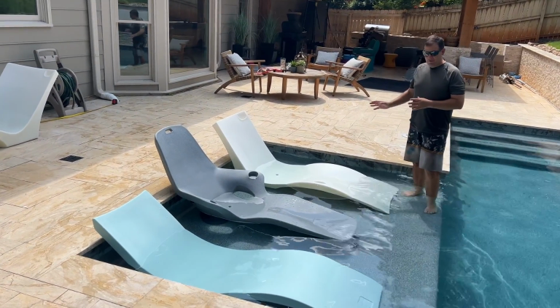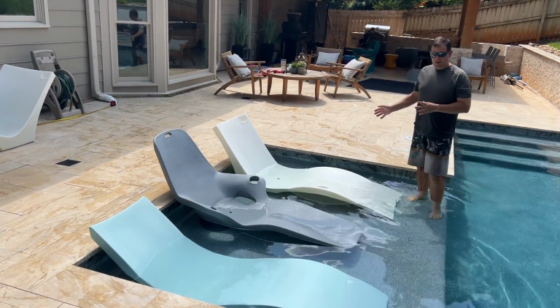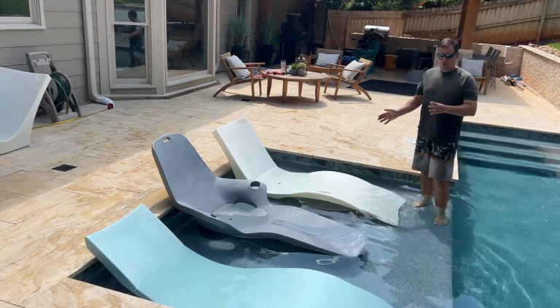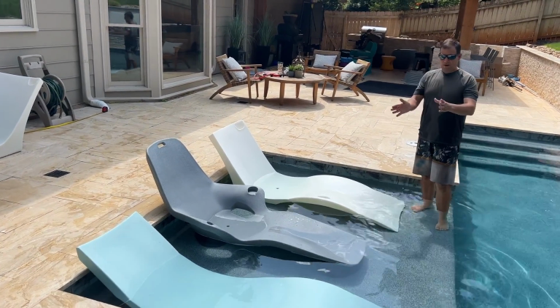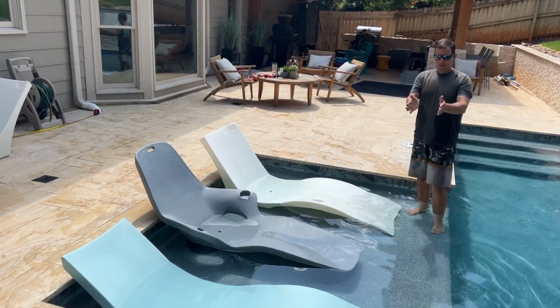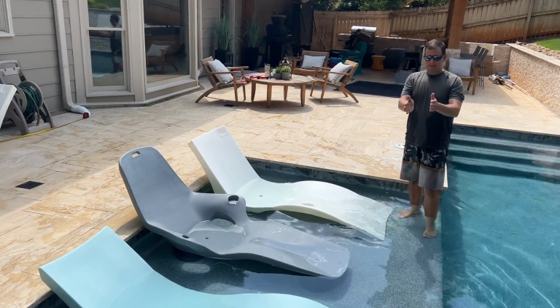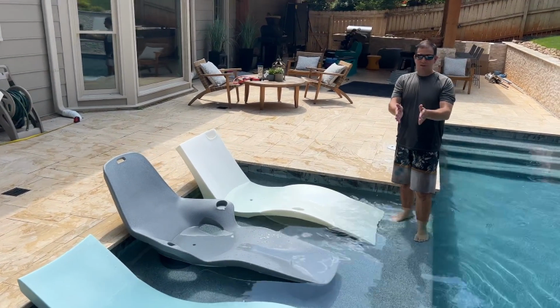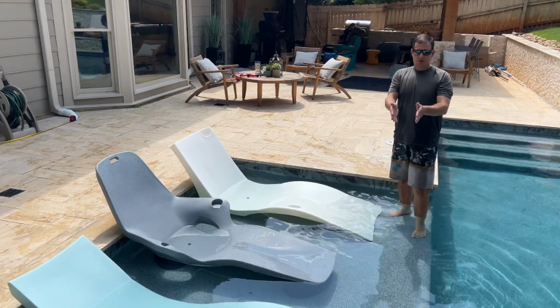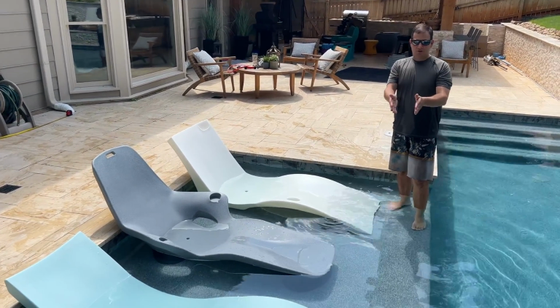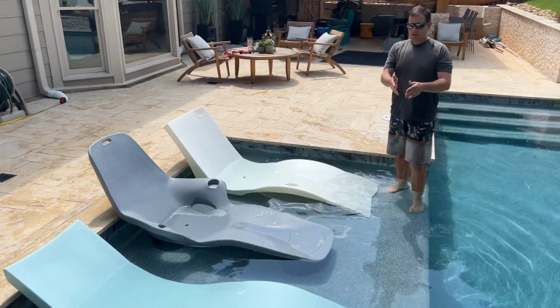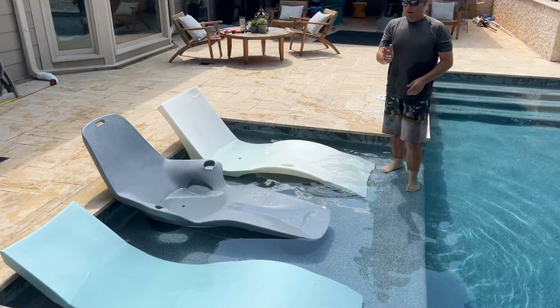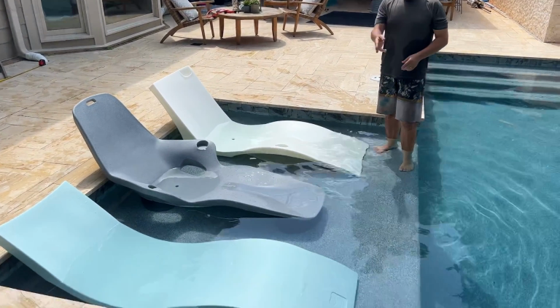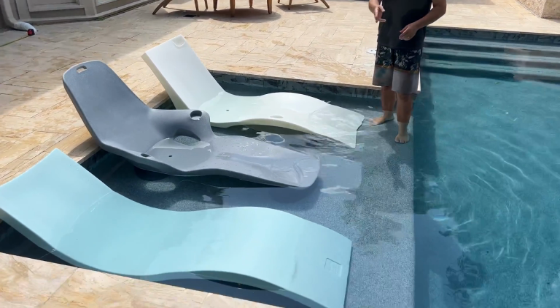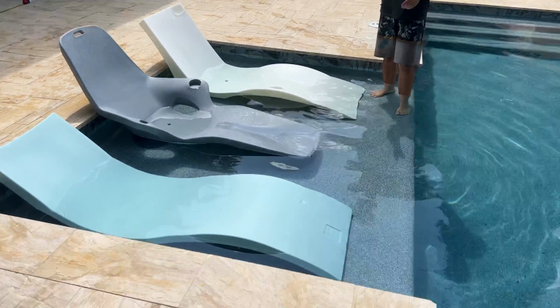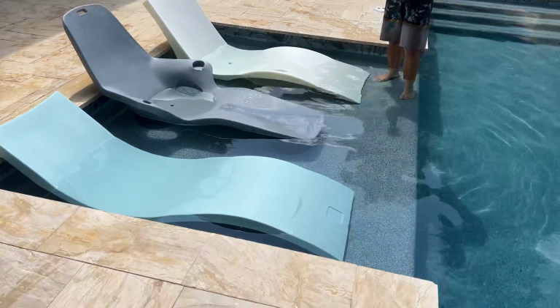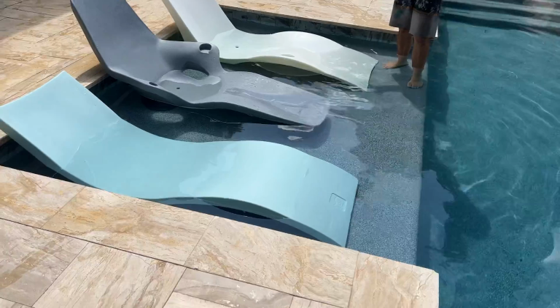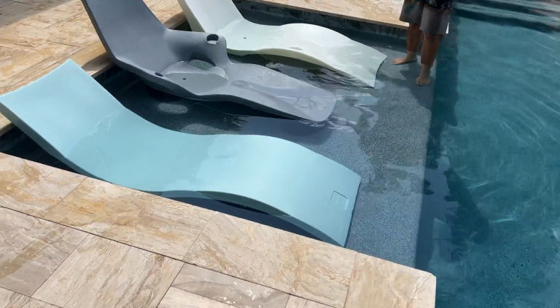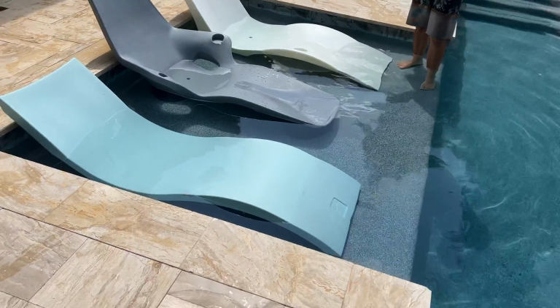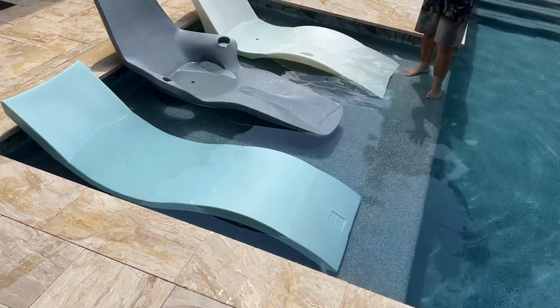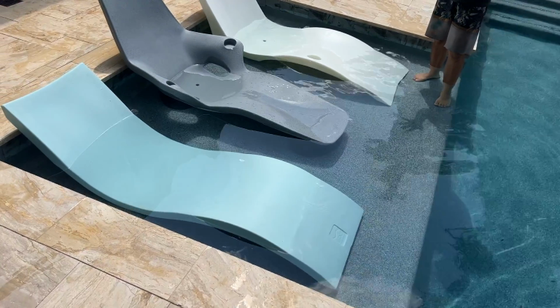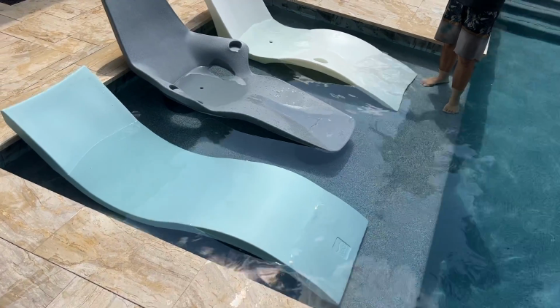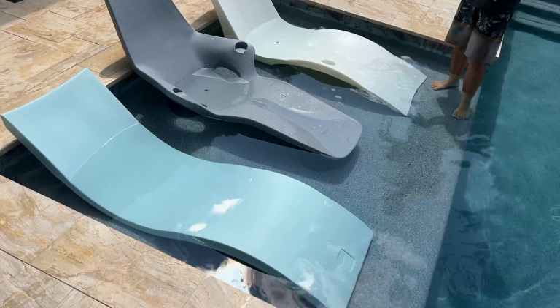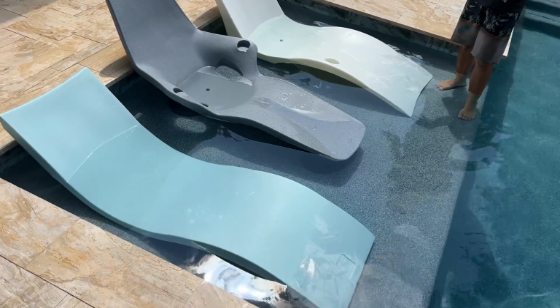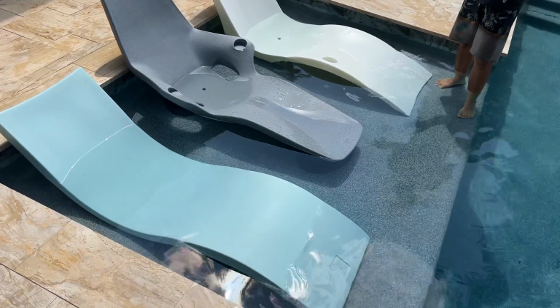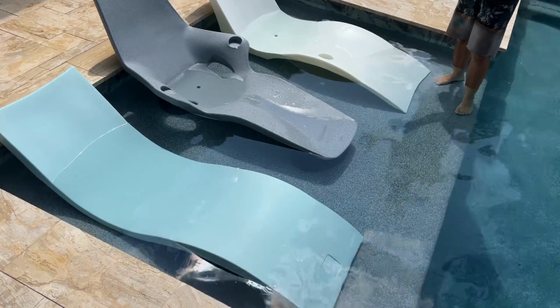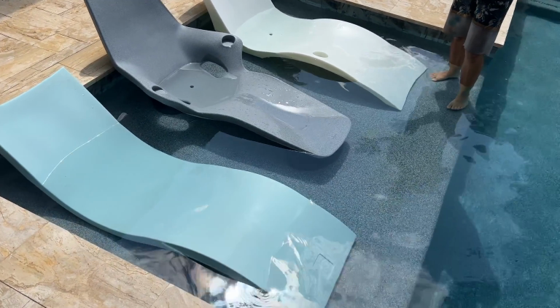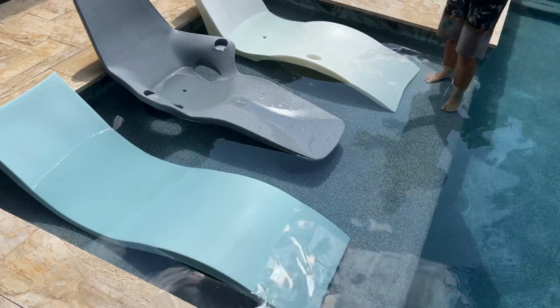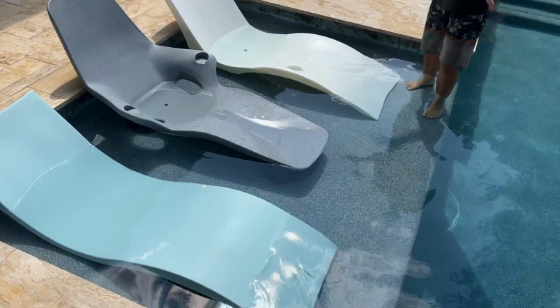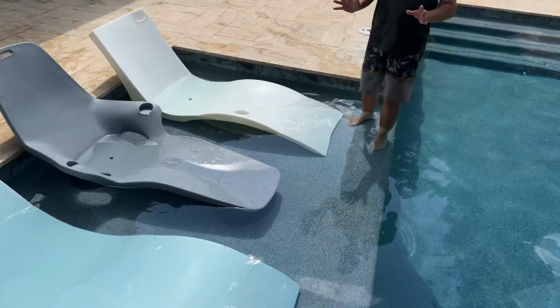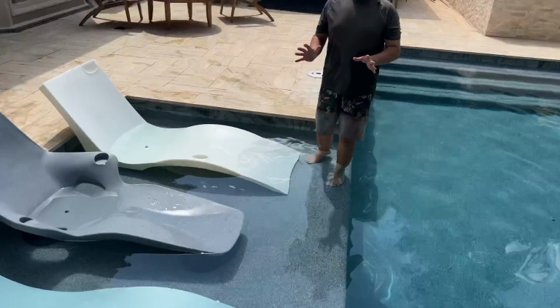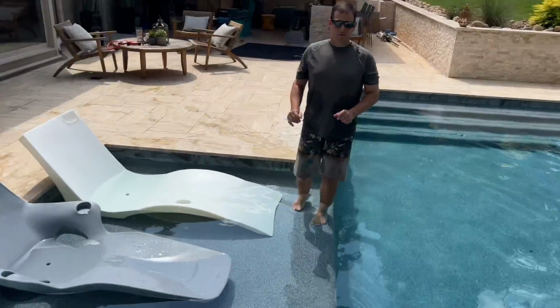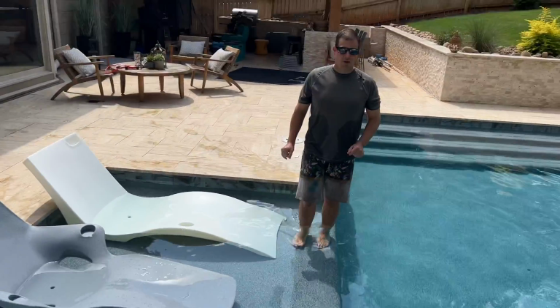They get all the way up to 70 inches when we looked at the ledge launcher, but you can see these are very close in comparison. Just wanted to see how they looked on the sun shelf.